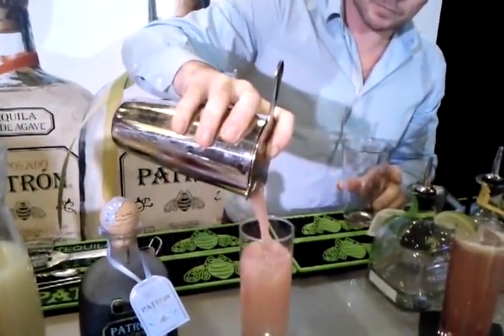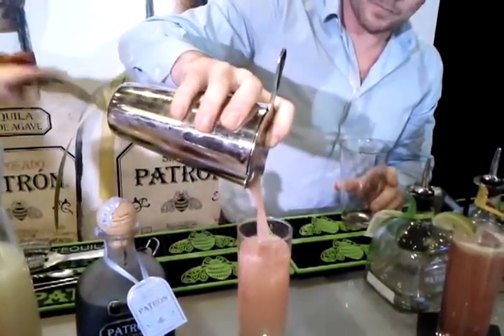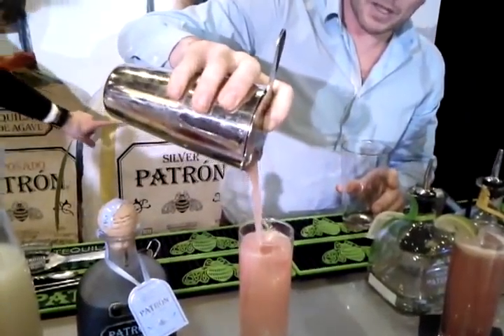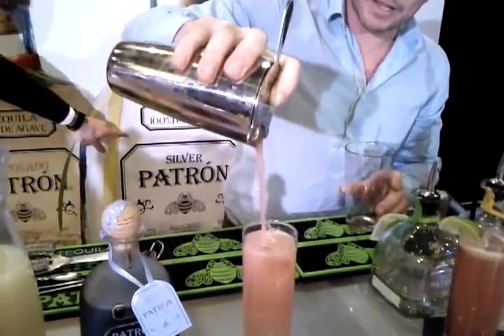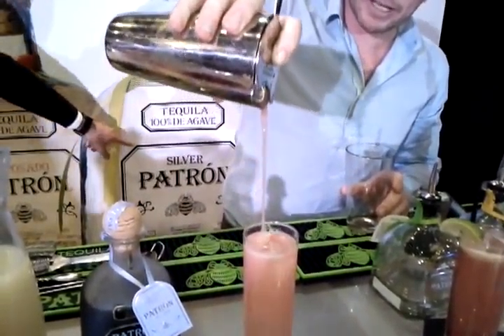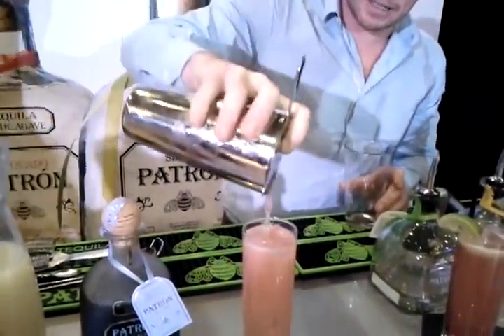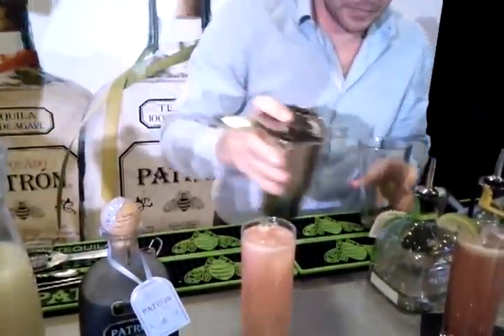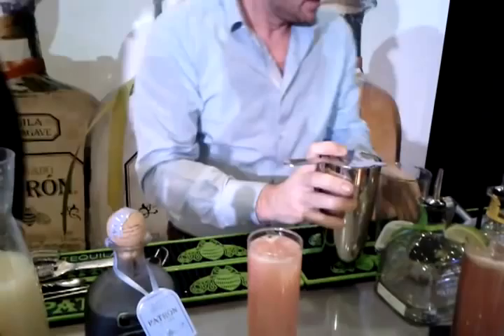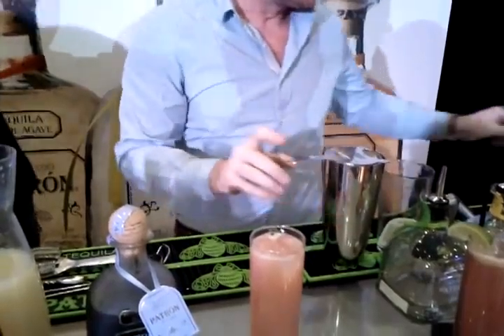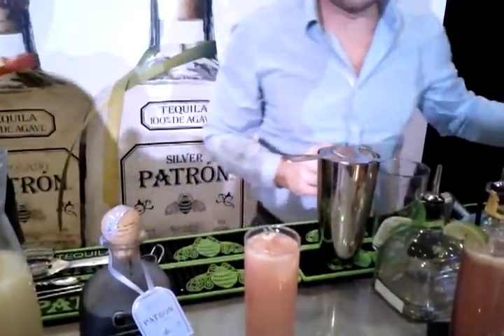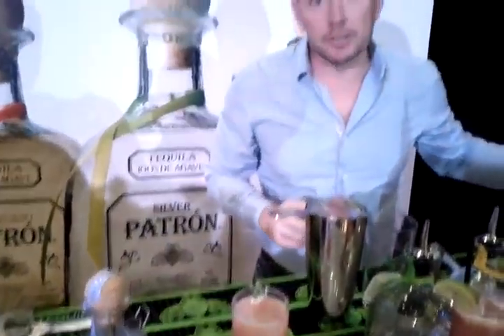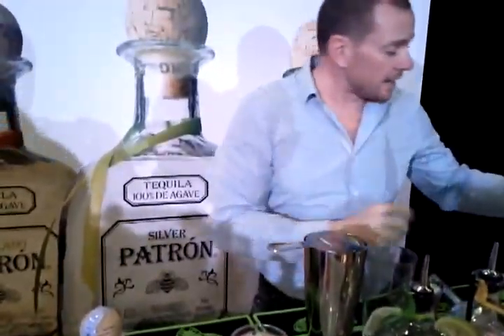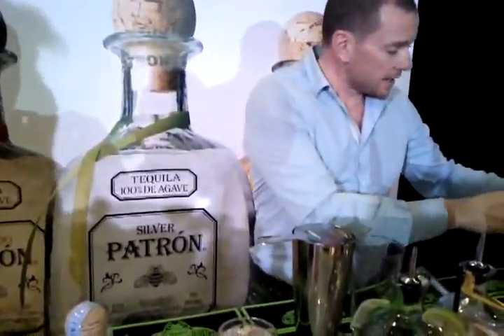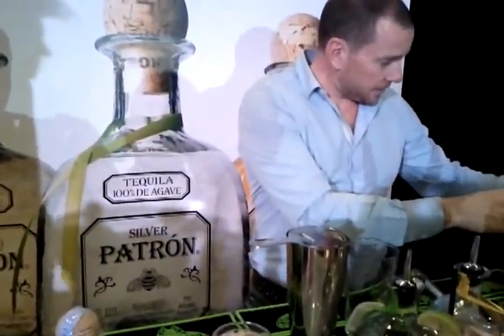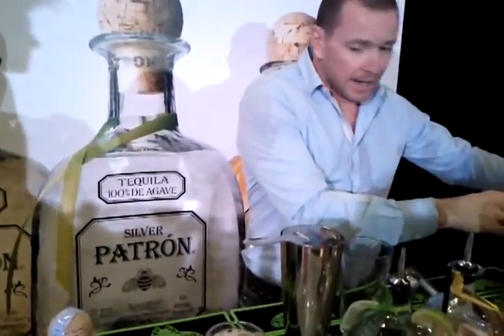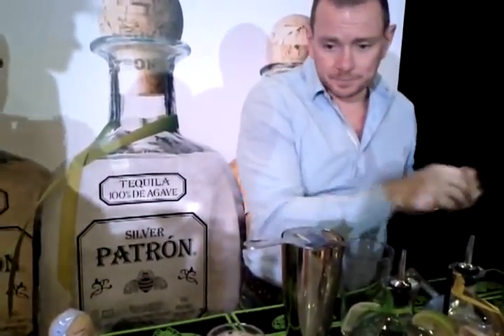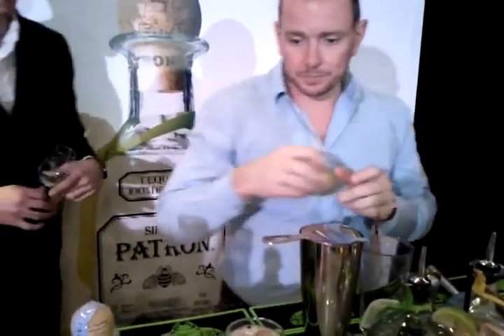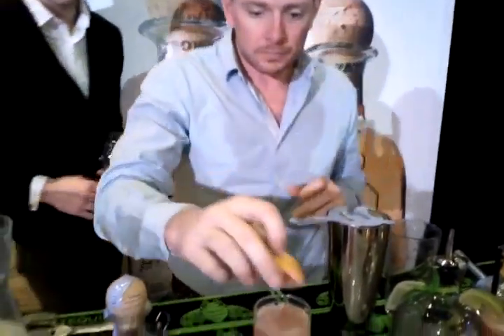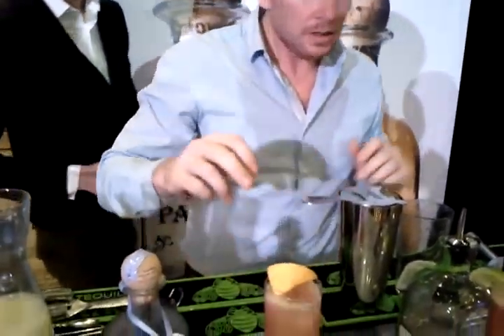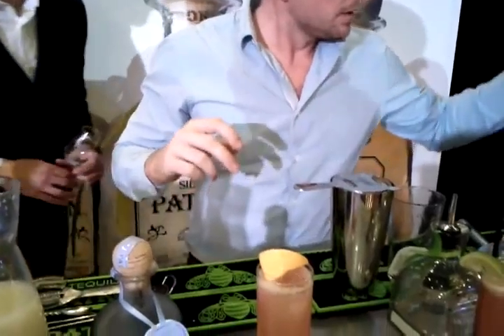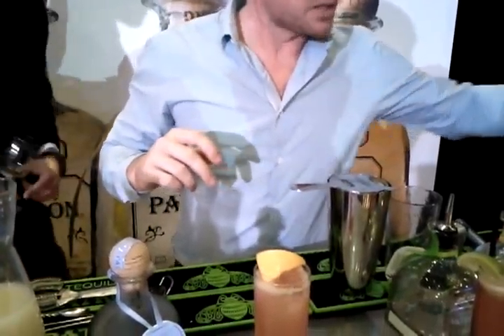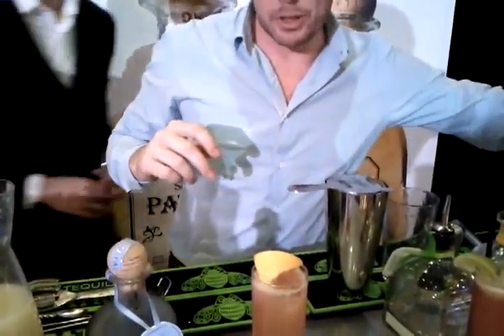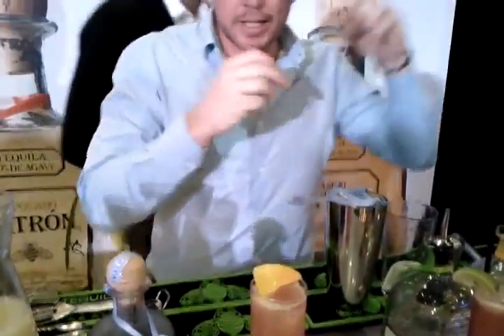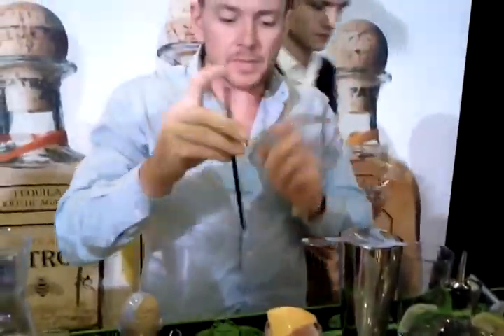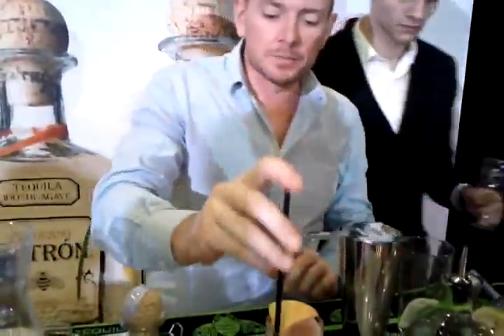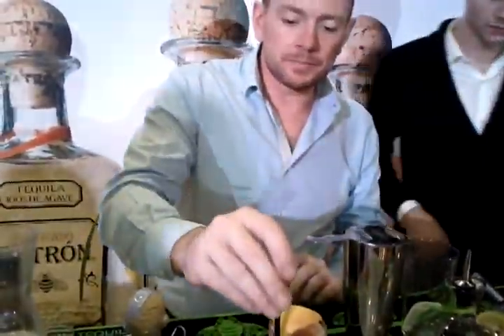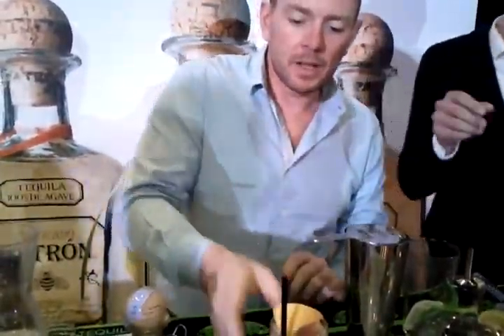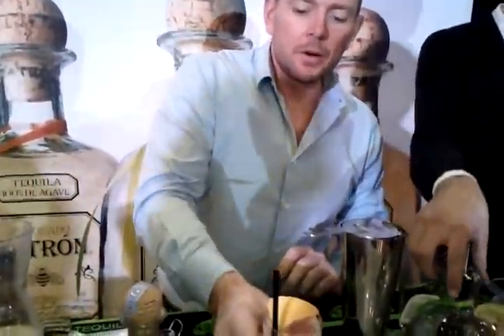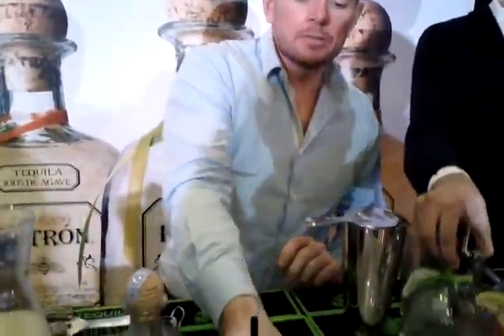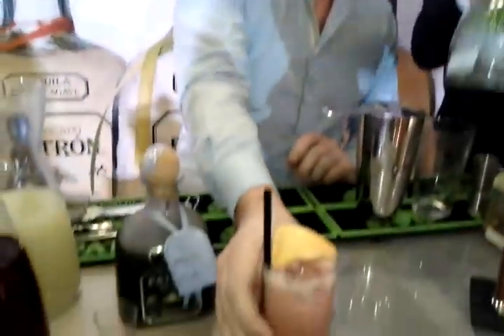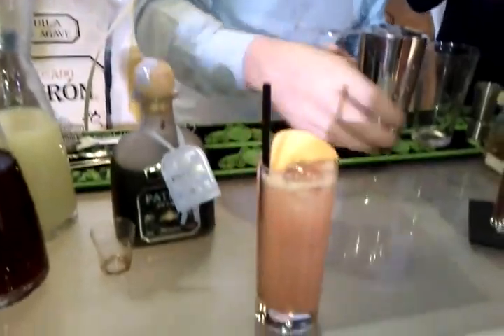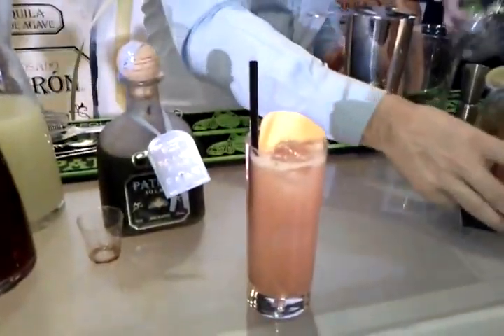This is a real afternoon, sitting outside by a swimming pool cocktail. Here we go — I'm going to try a little bit and see what you think.